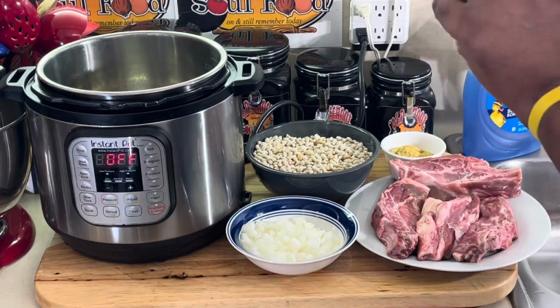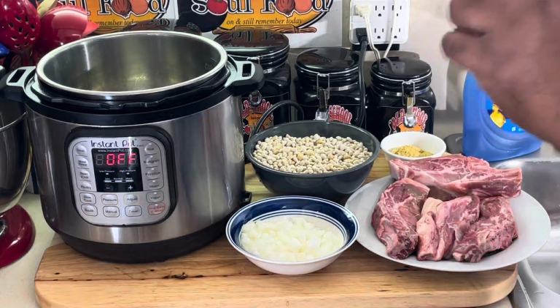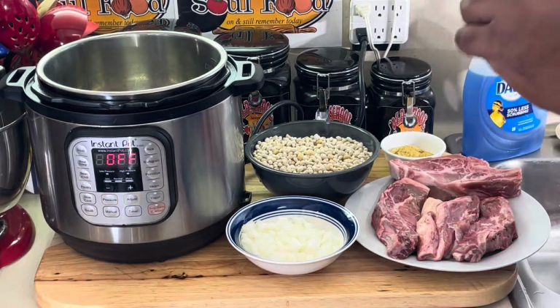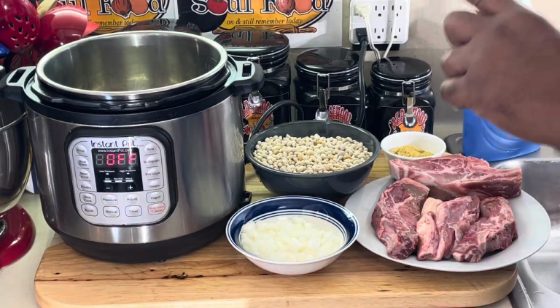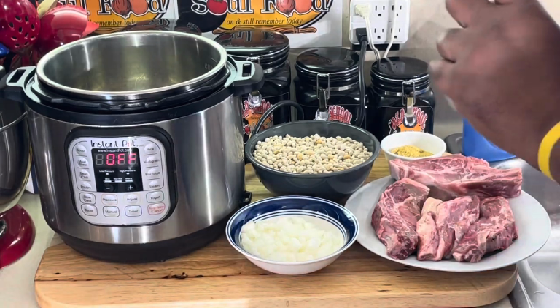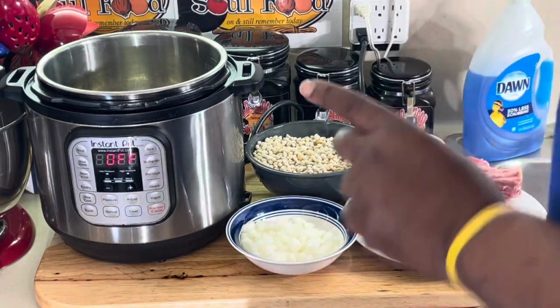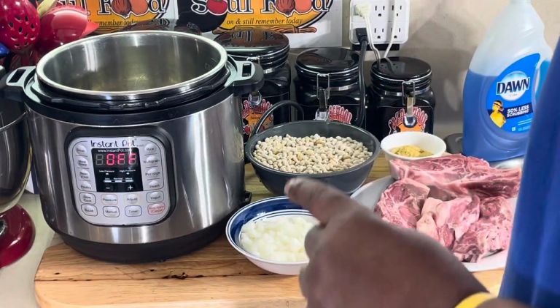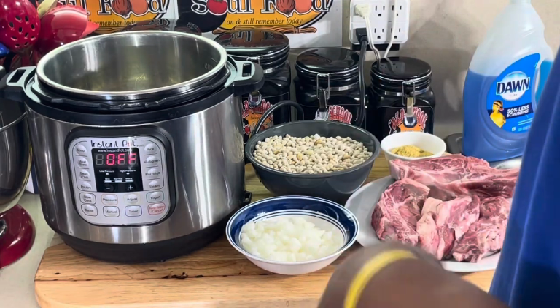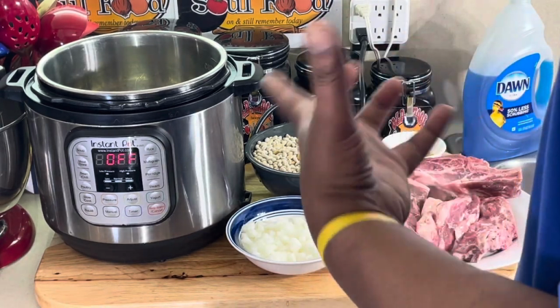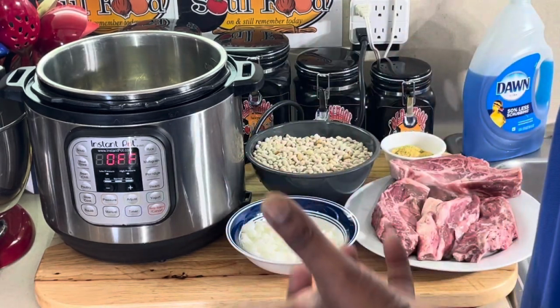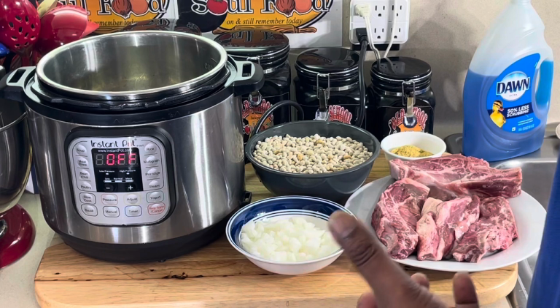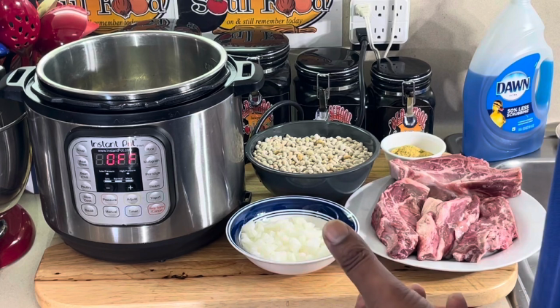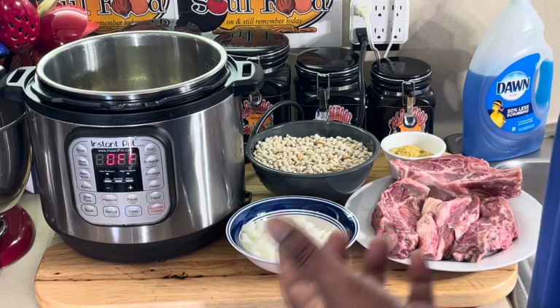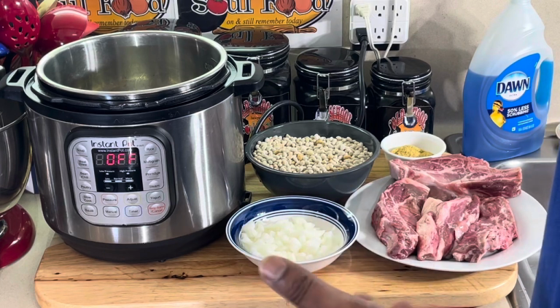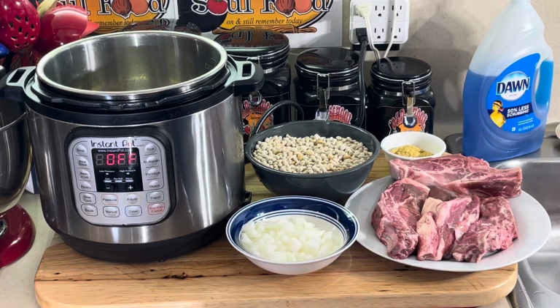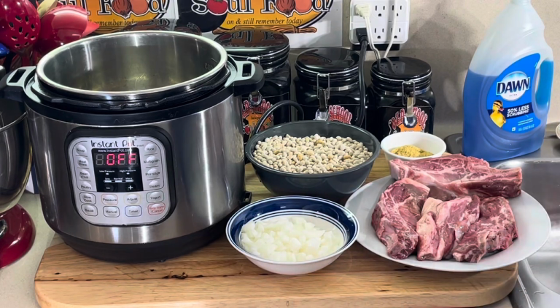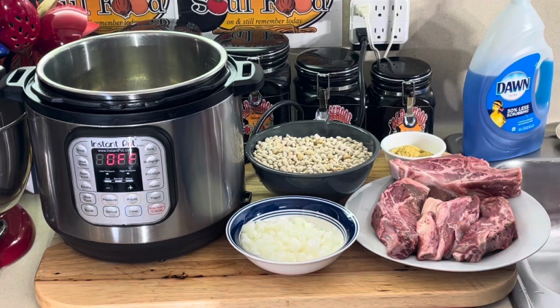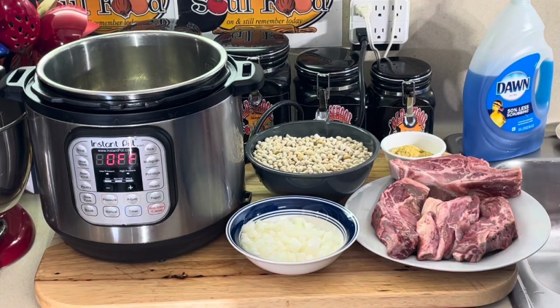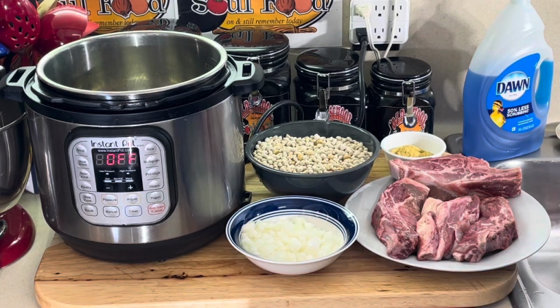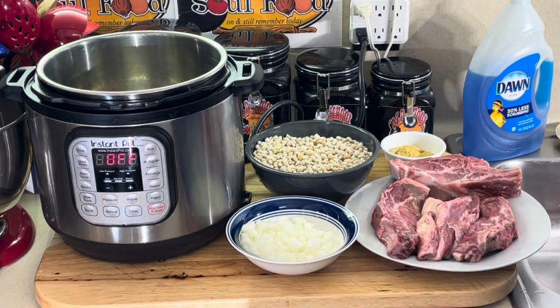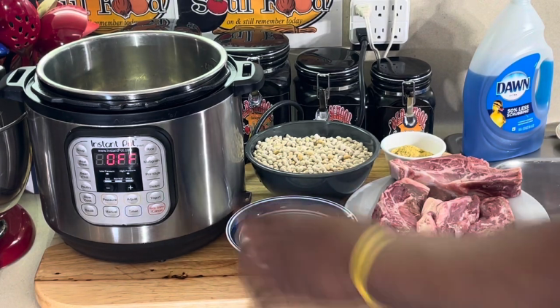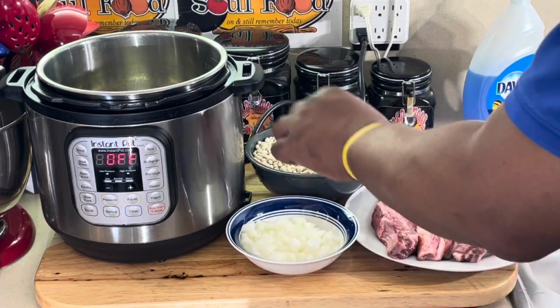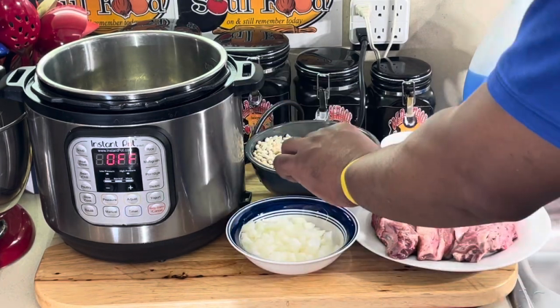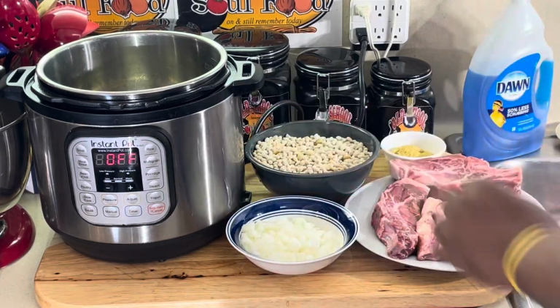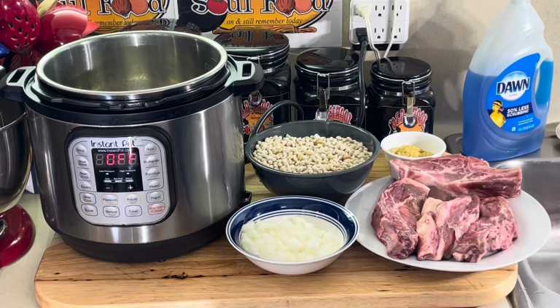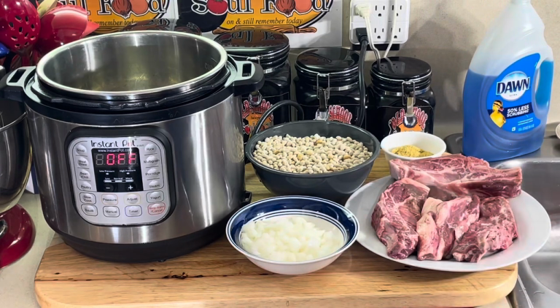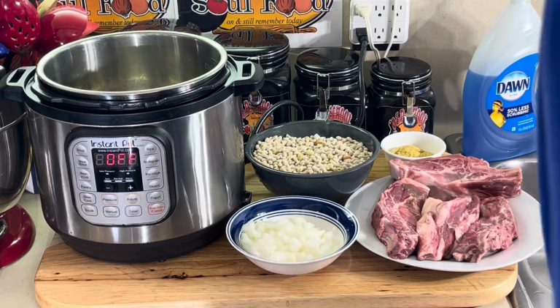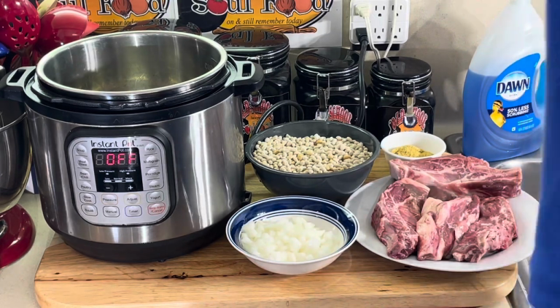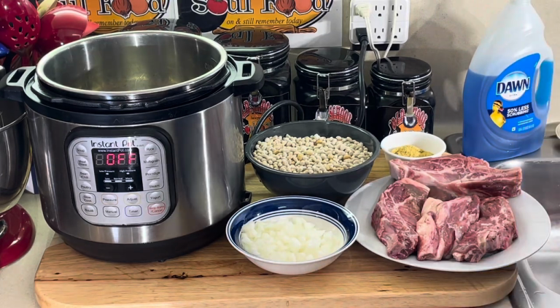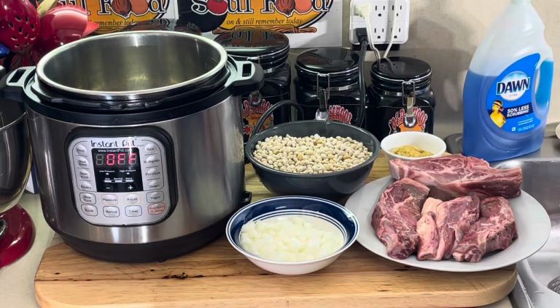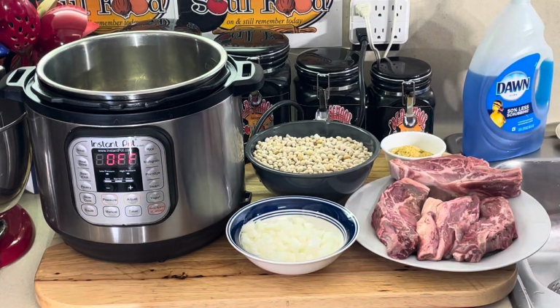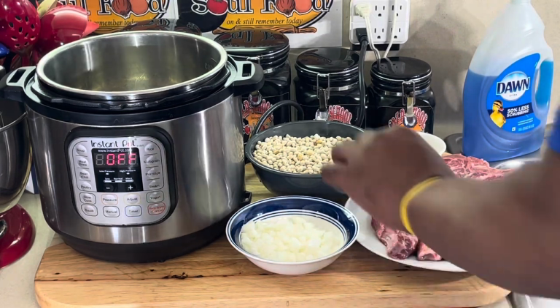I'm not making navy bean soup, I'm just making navy beans. It's going to have a lot of liquid in it. But it's an awesome dish. Very simple. I'm doing an Instant Pot. I'm going to do about an hour and a half — that's all it should take in the Instant Pot.